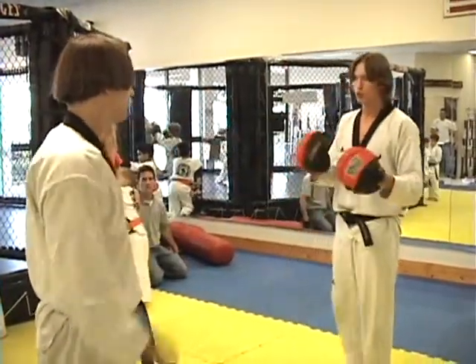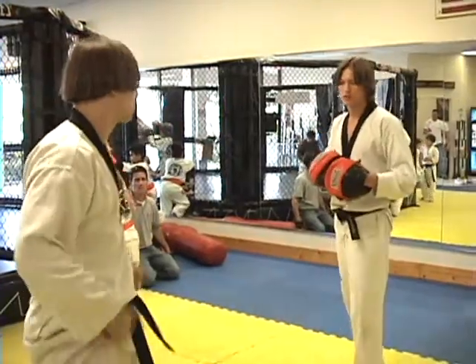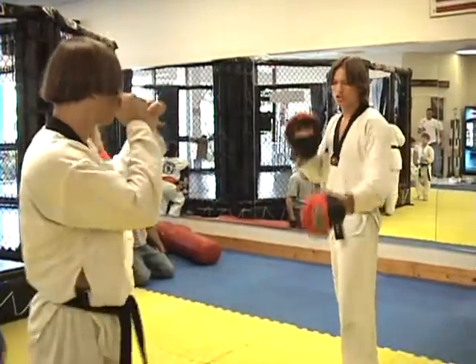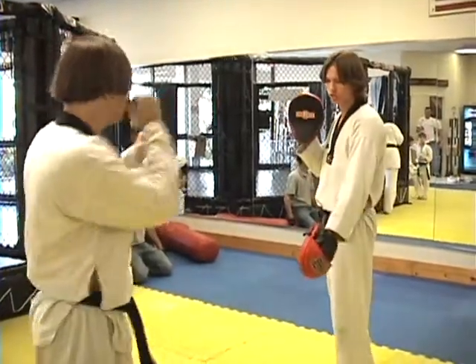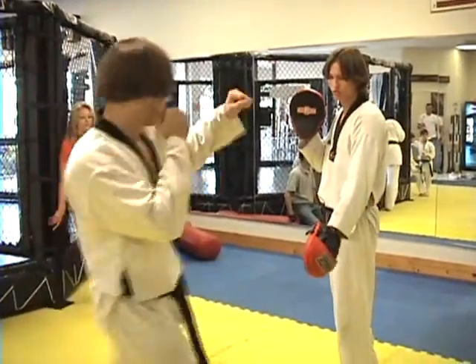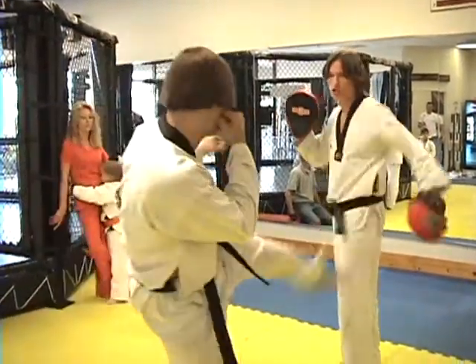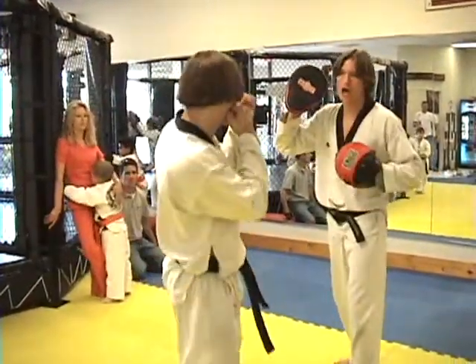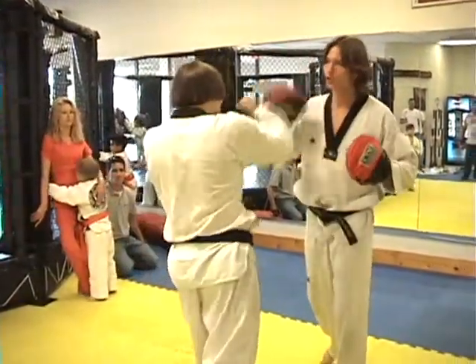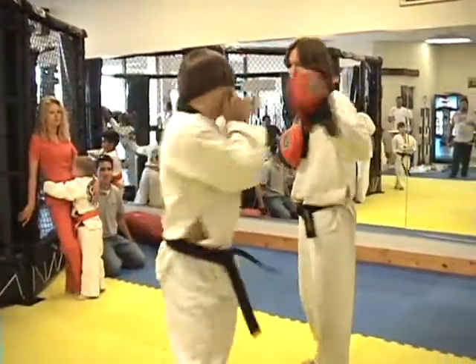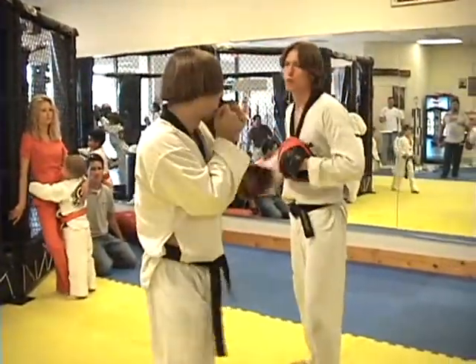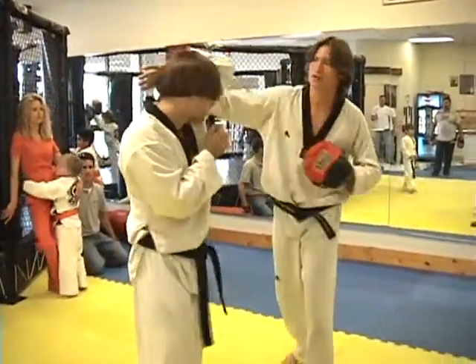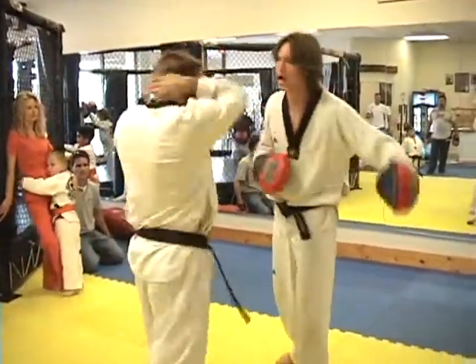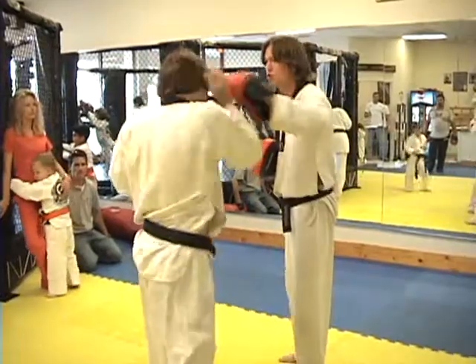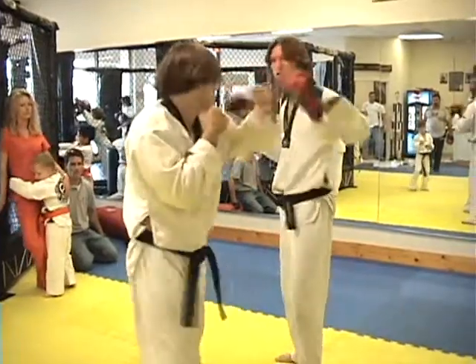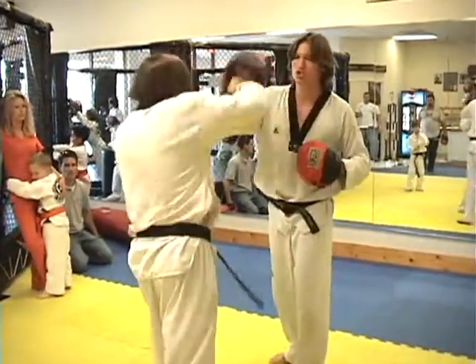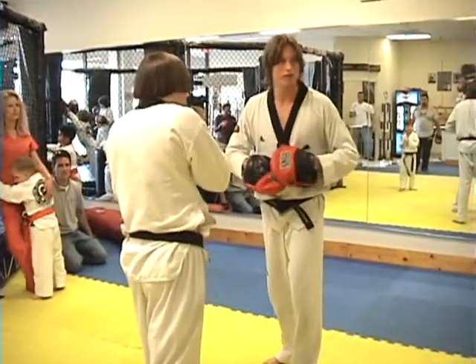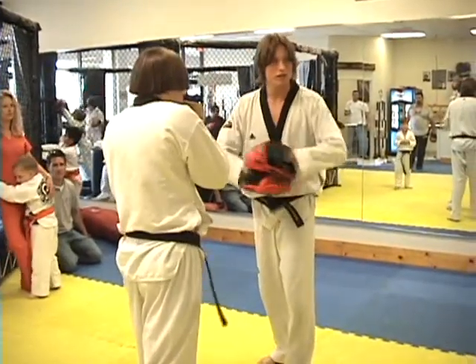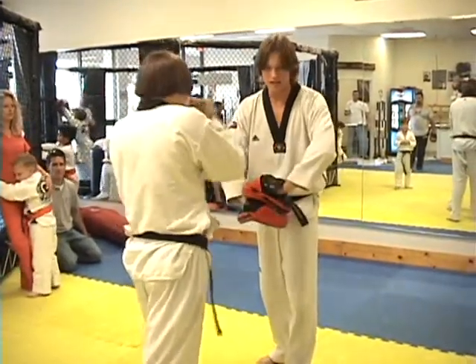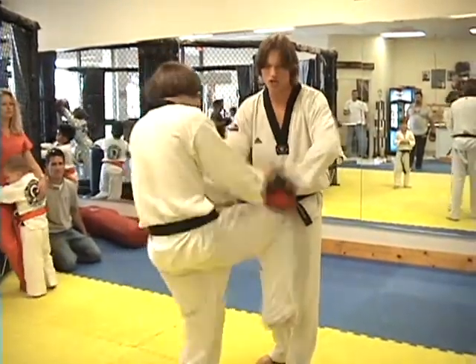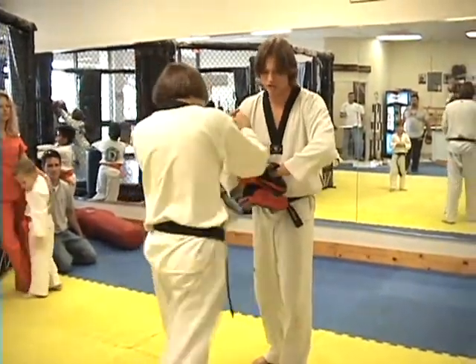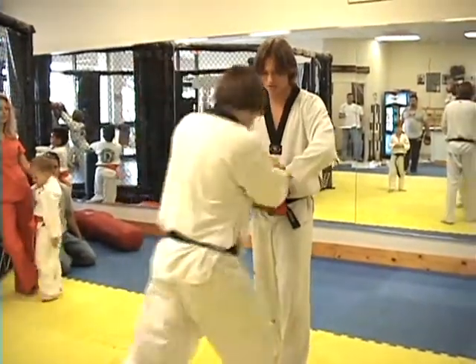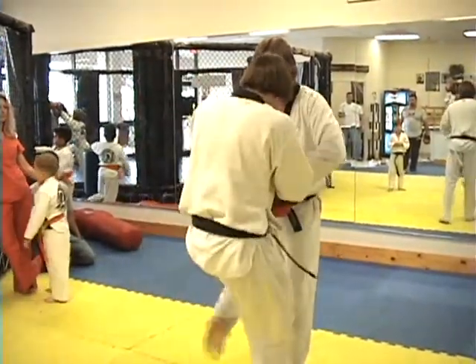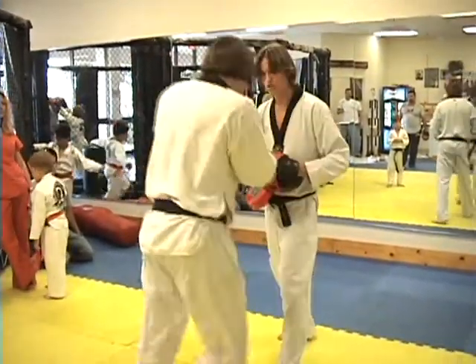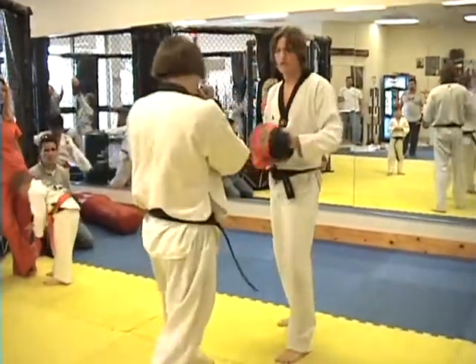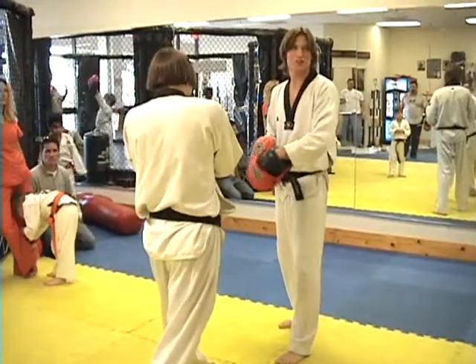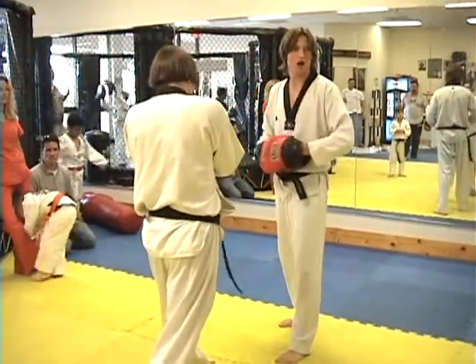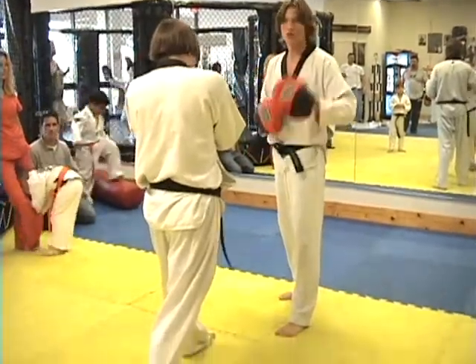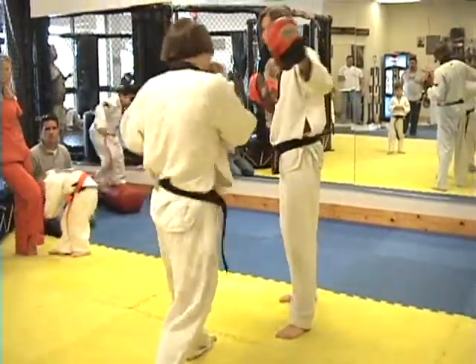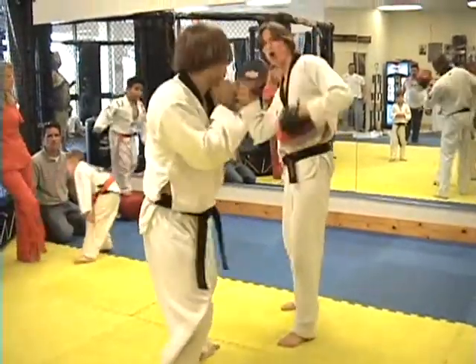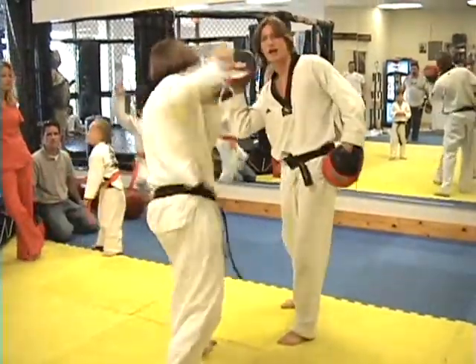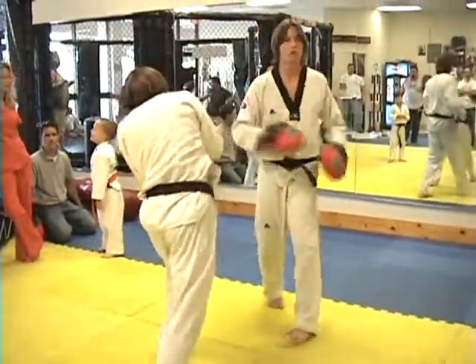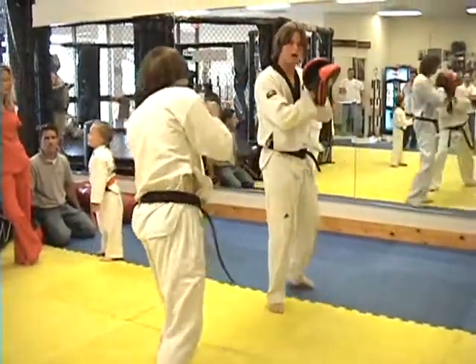Blue belt: chisel, cross, hook, block, block, hook, straight — knee, switch knee. Left leg ends in front: hook, overhand, roundhouse.